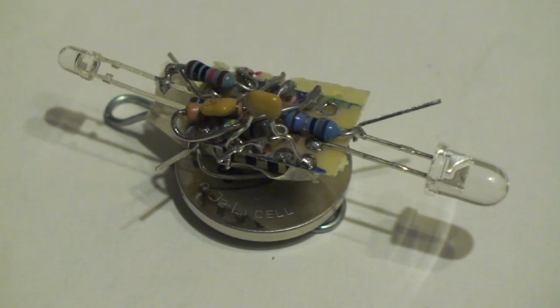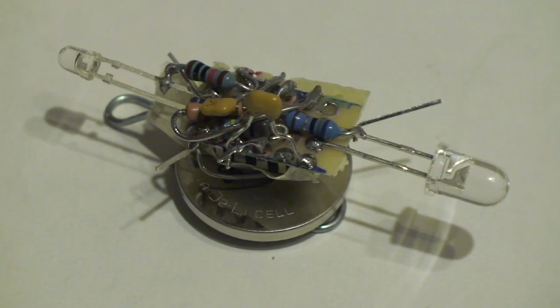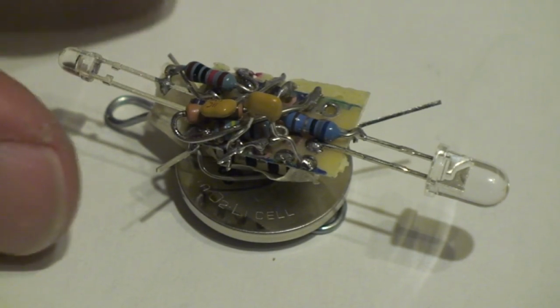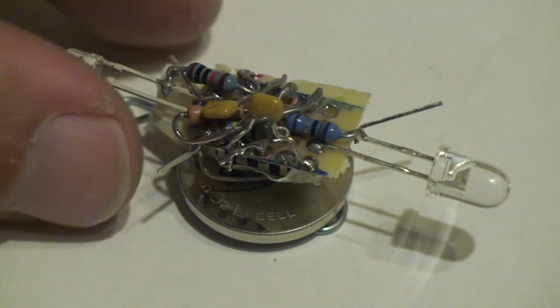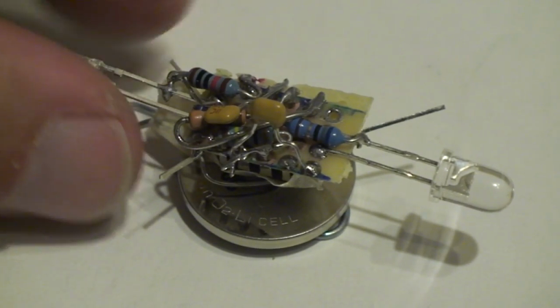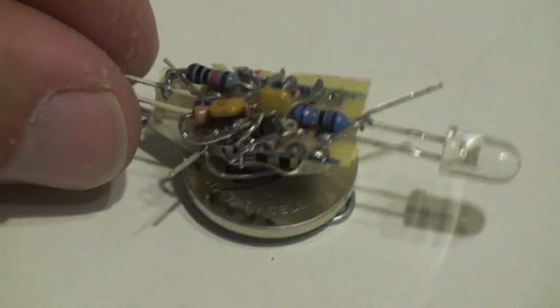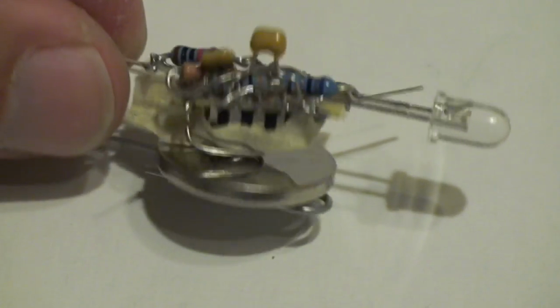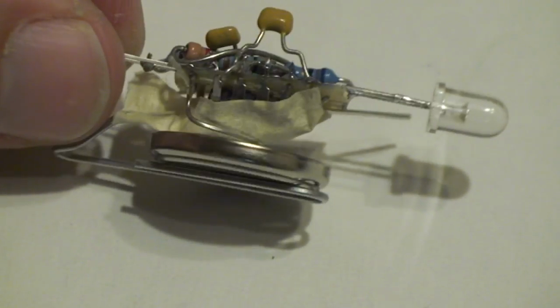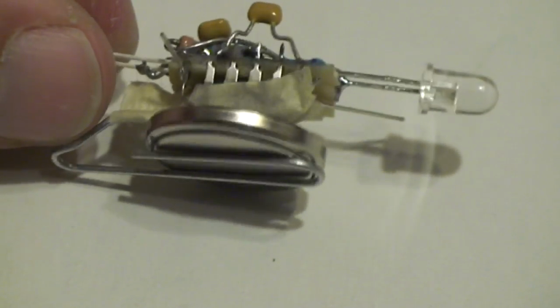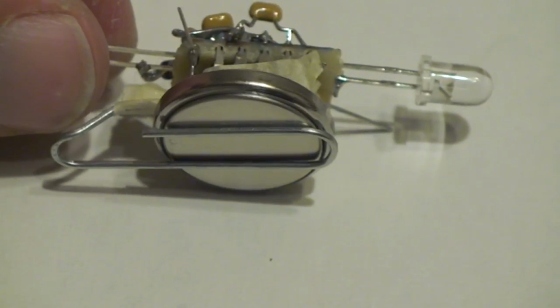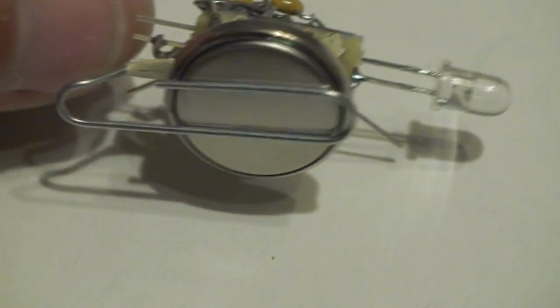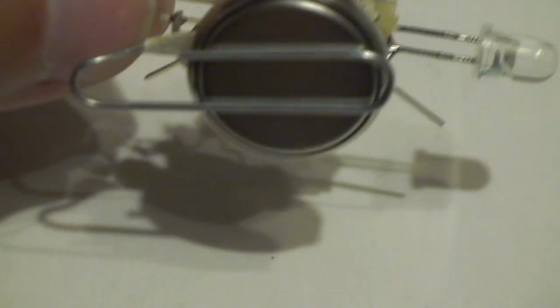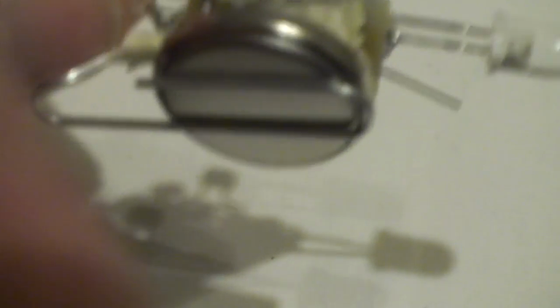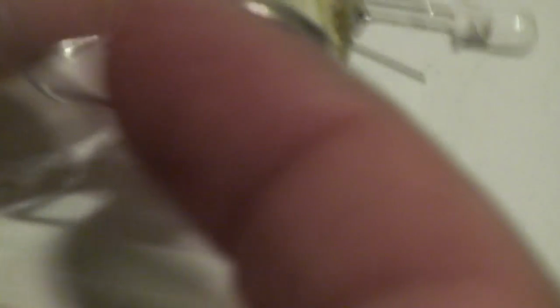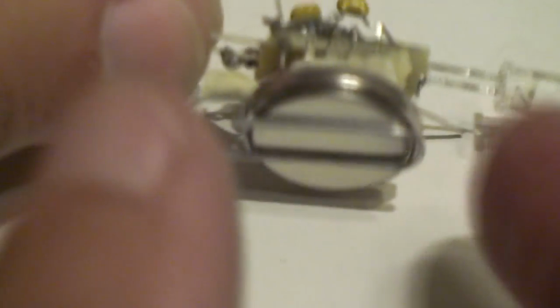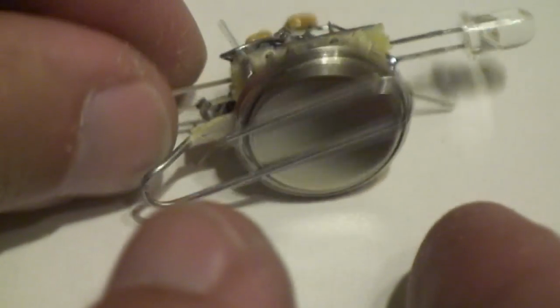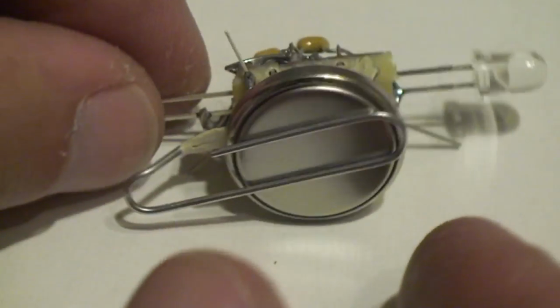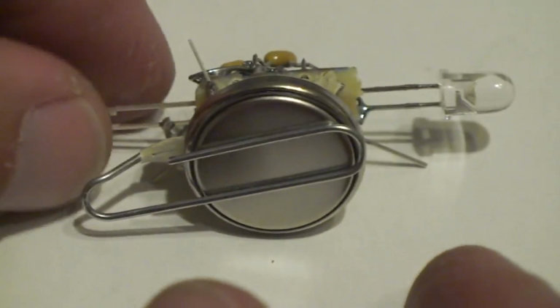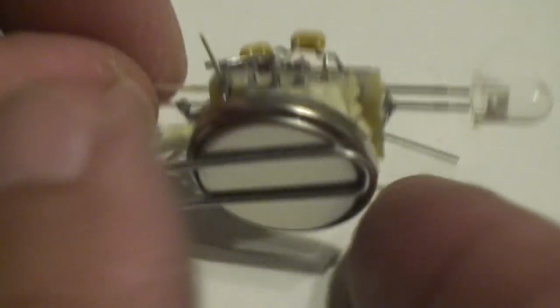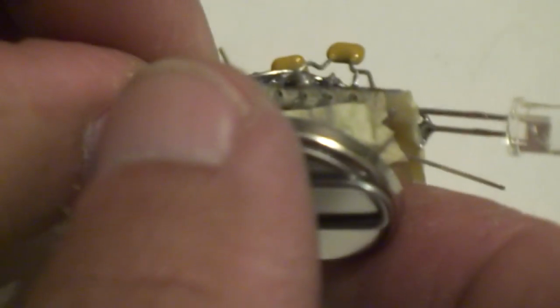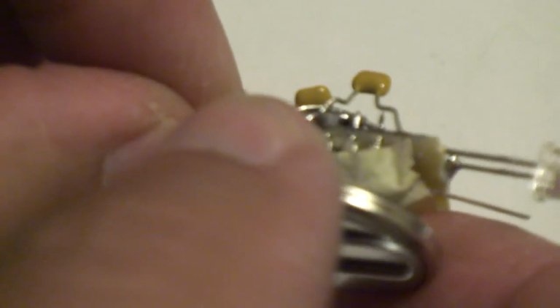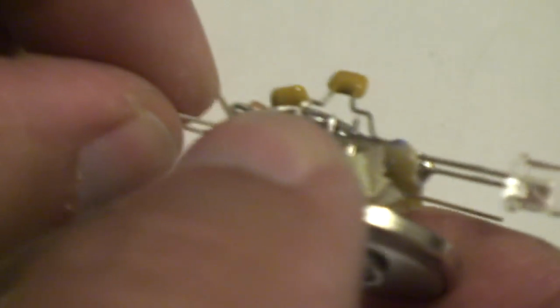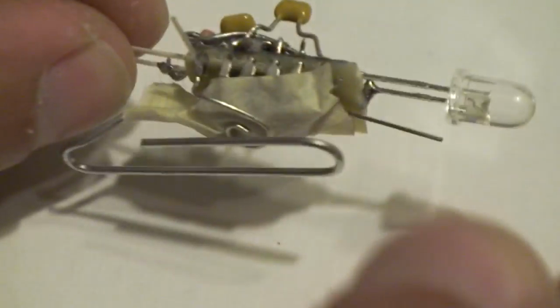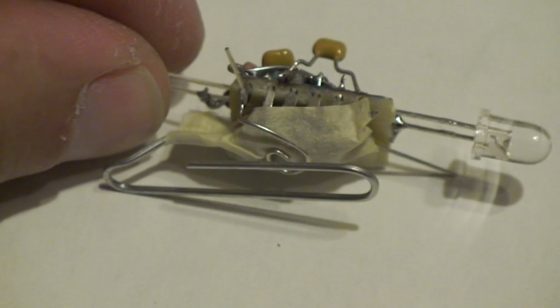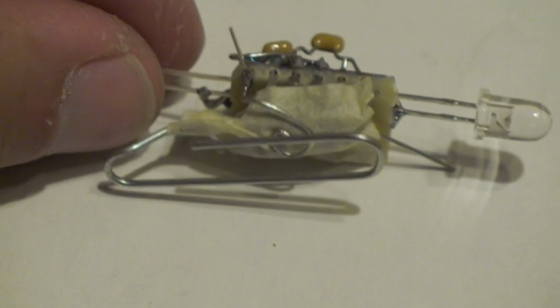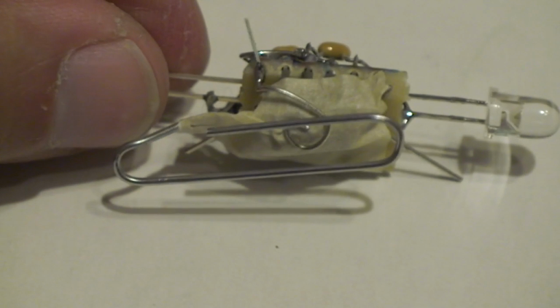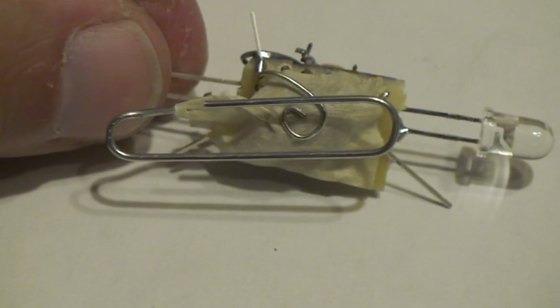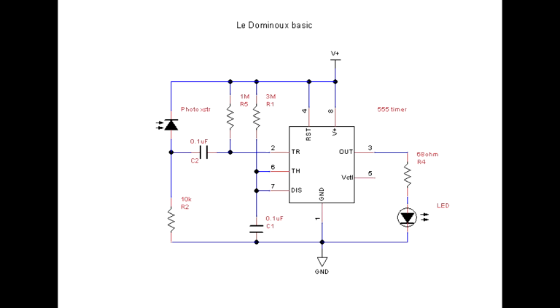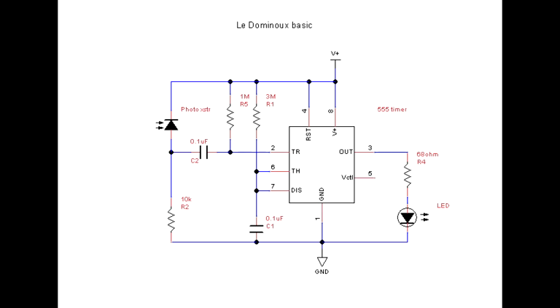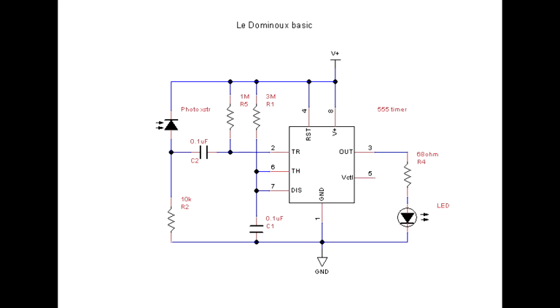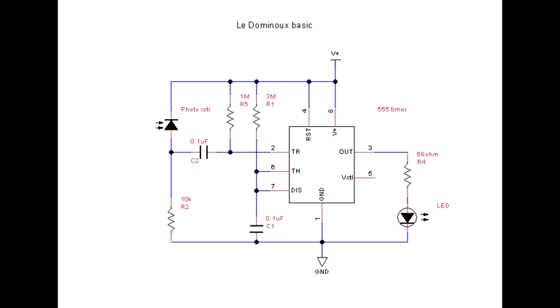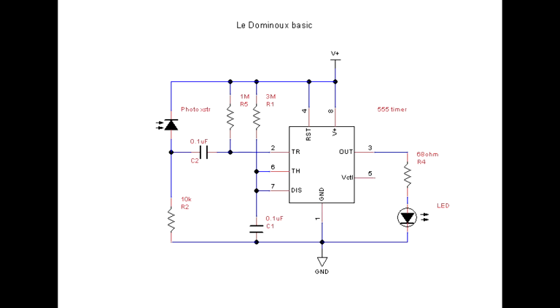Each Le Domino sits on a sophisticated alloy frame, also known as a paper clip. This makes an excellent low-cost battery holder. Here's the basic one-shot circuit.